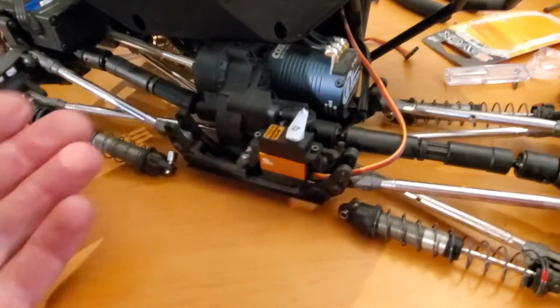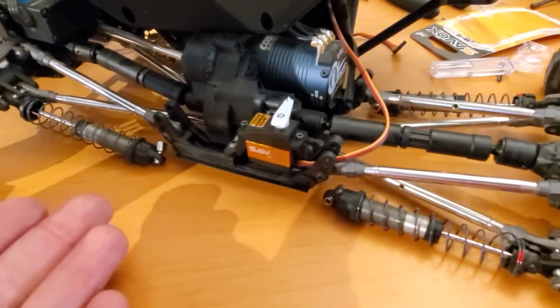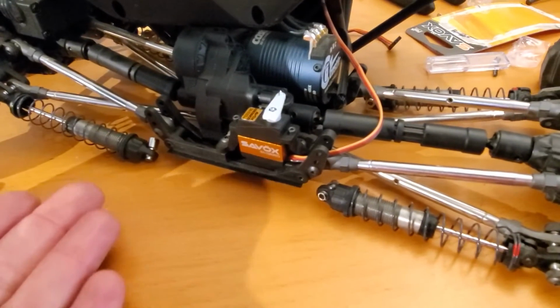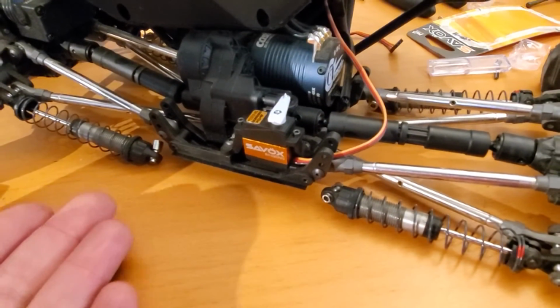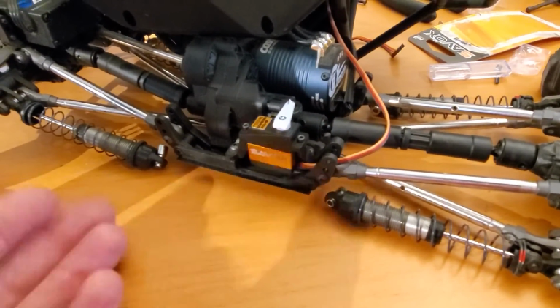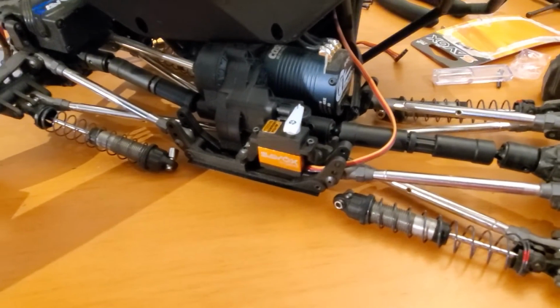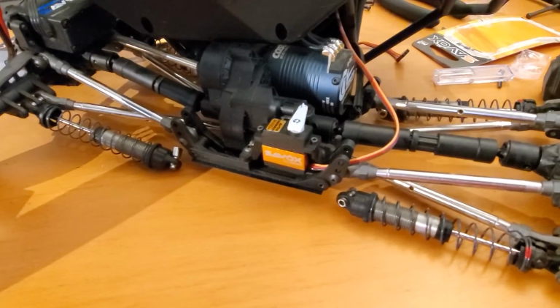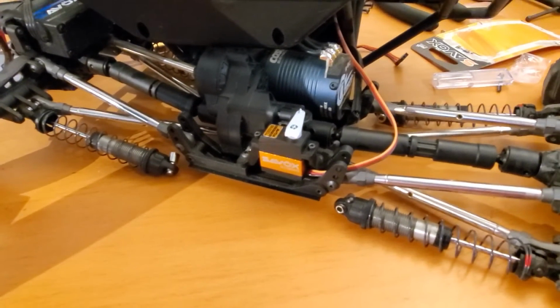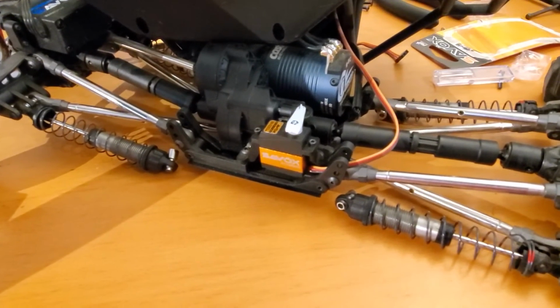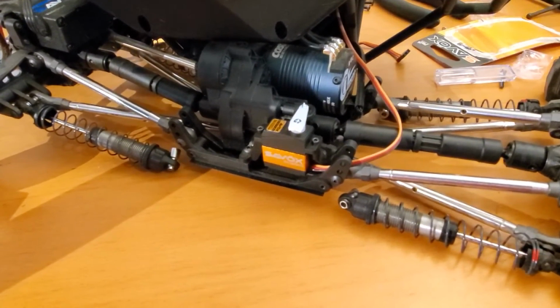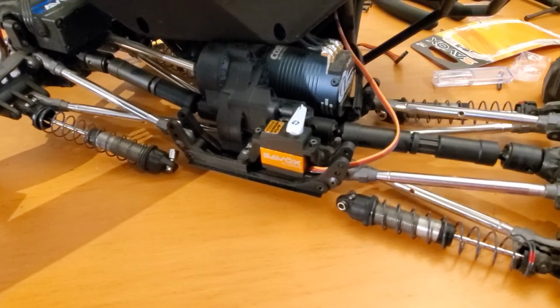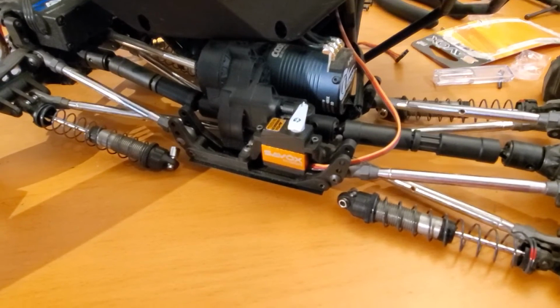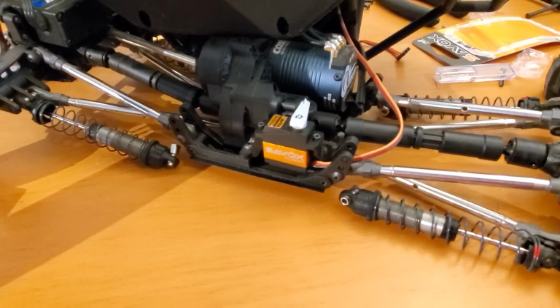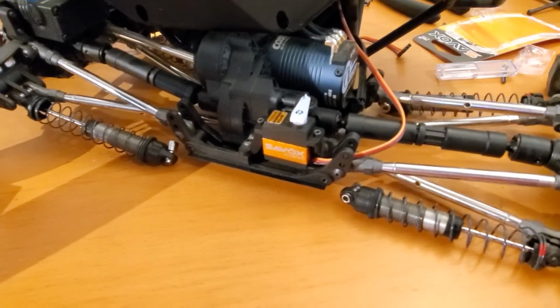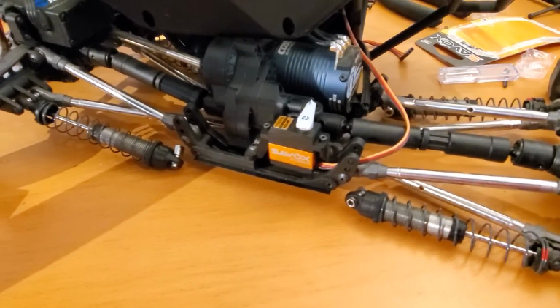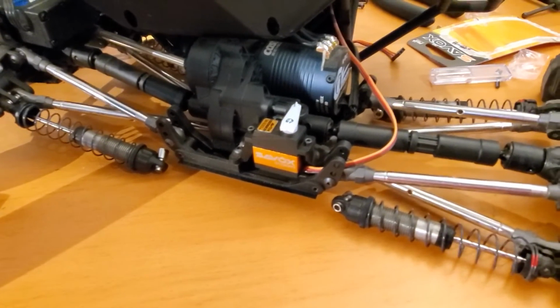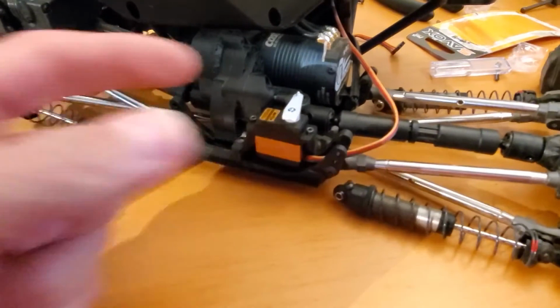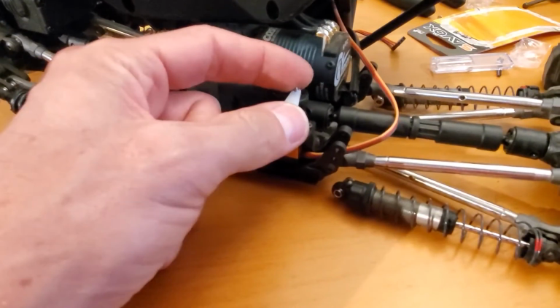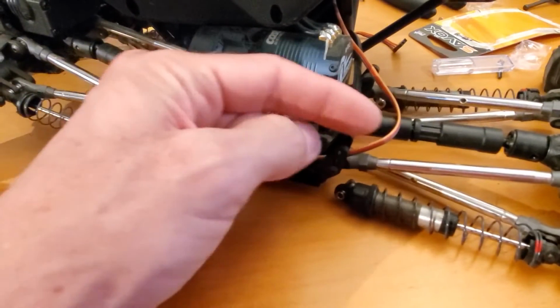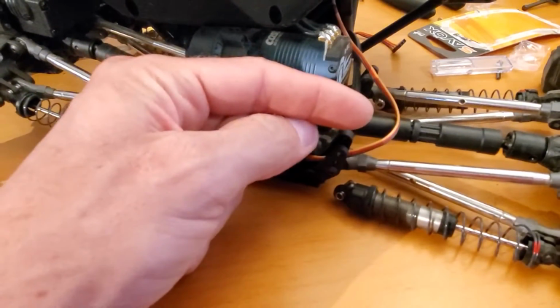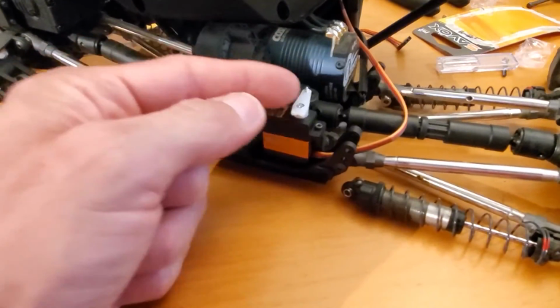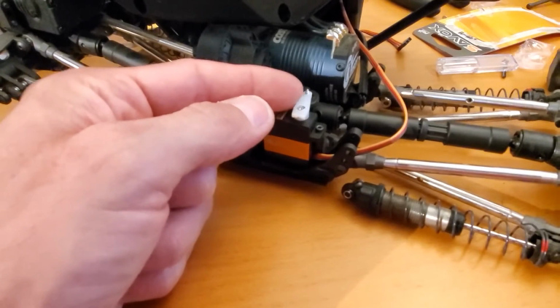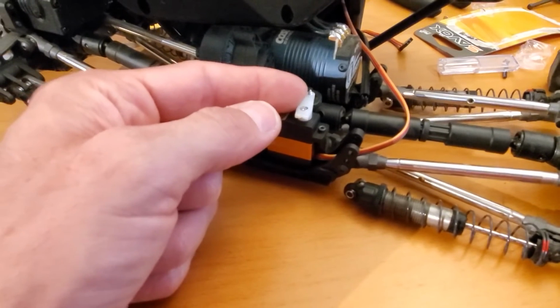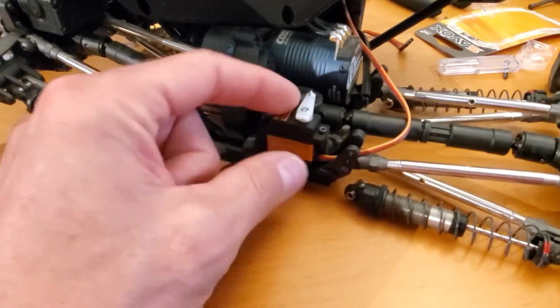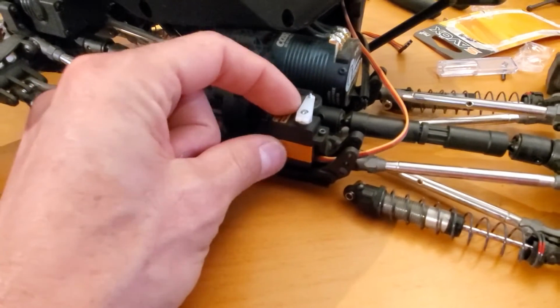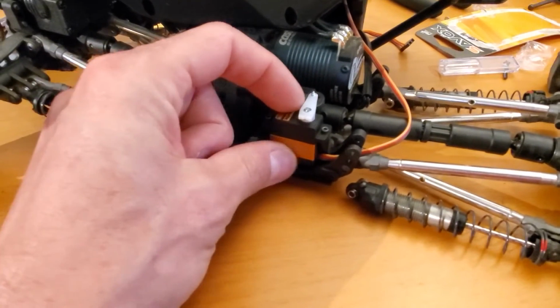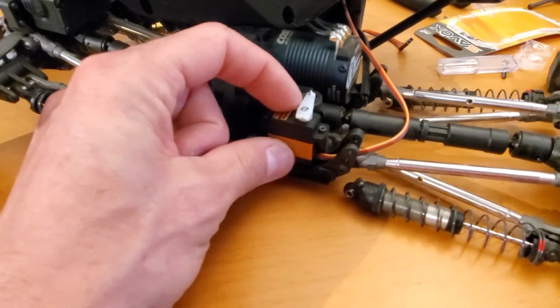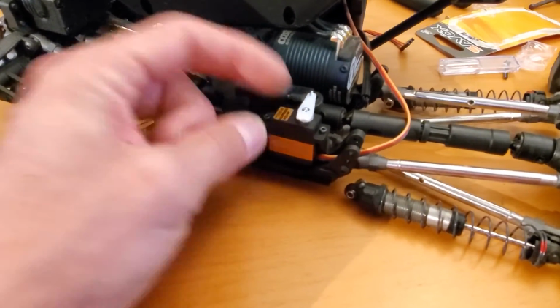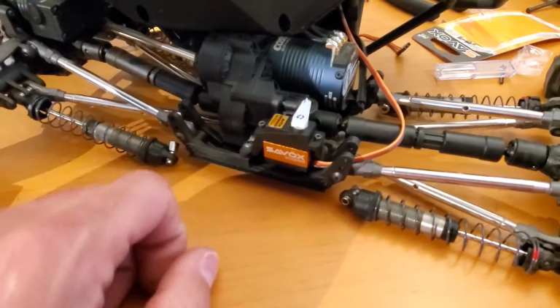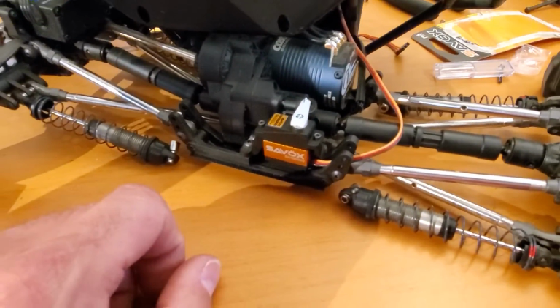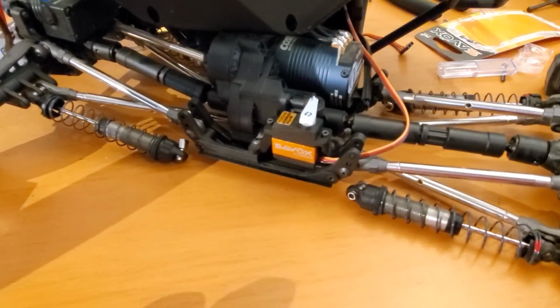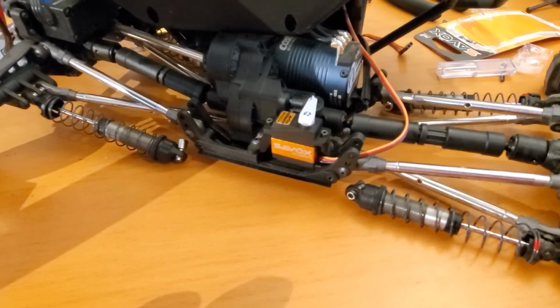When I'm using dig — which is maybe a total of like three minutes out of two hours — where it's locked back, if it warms up a little bit for 30 seconds, it doesn't matter. I'm not going to burn up the servo.